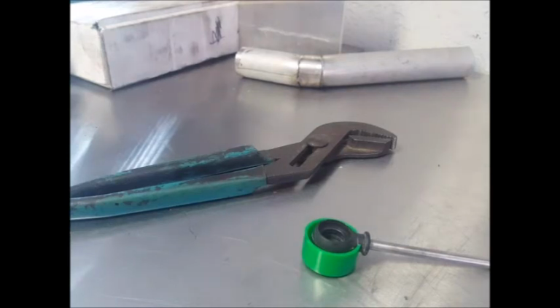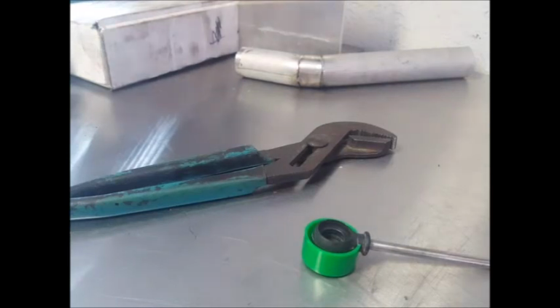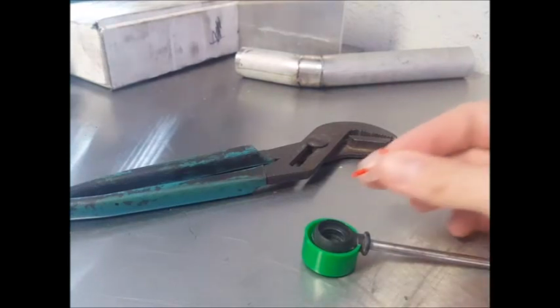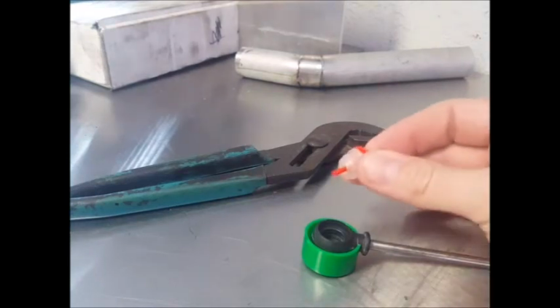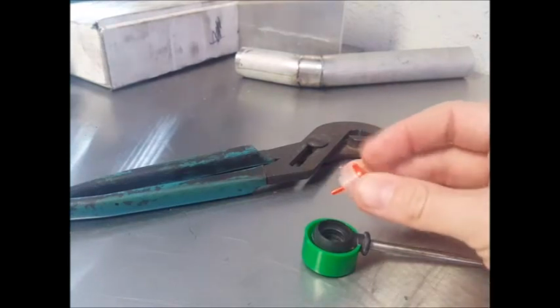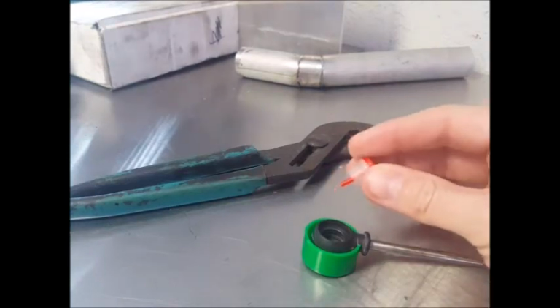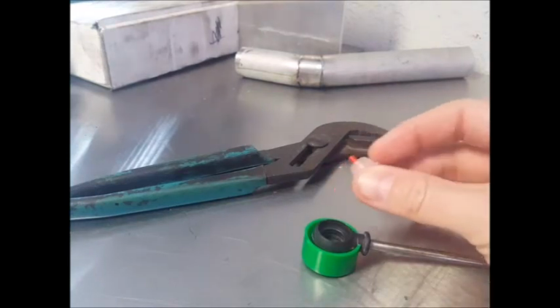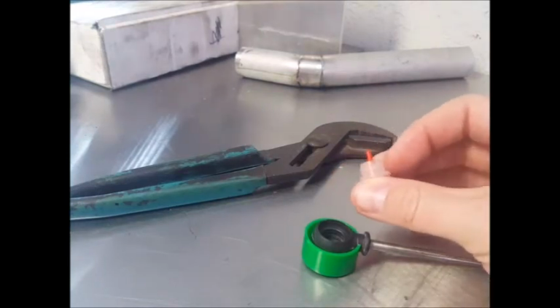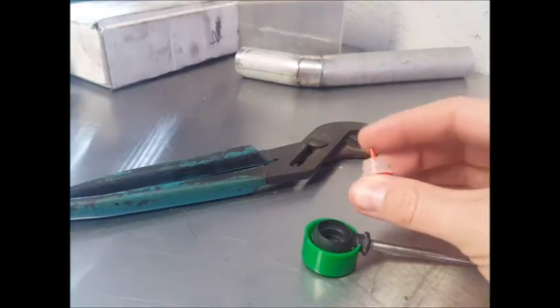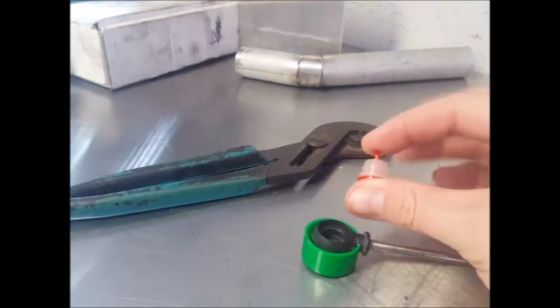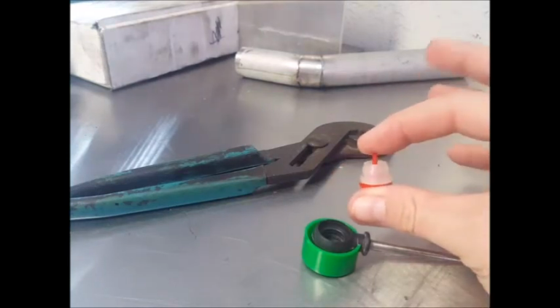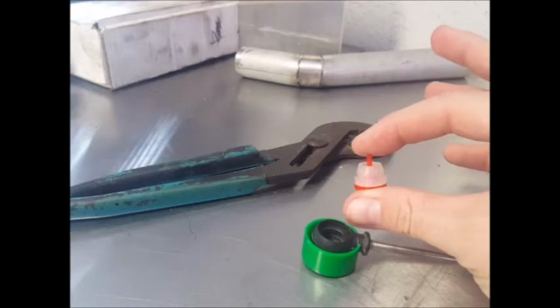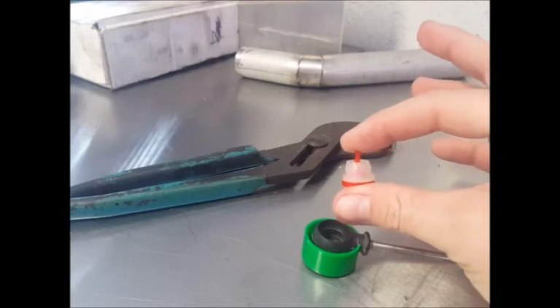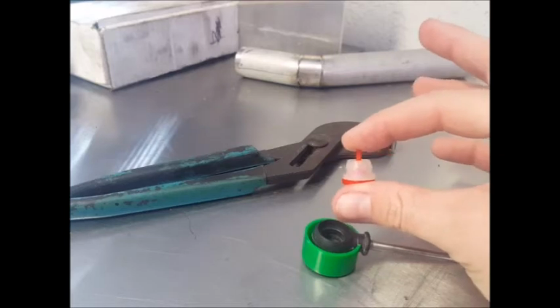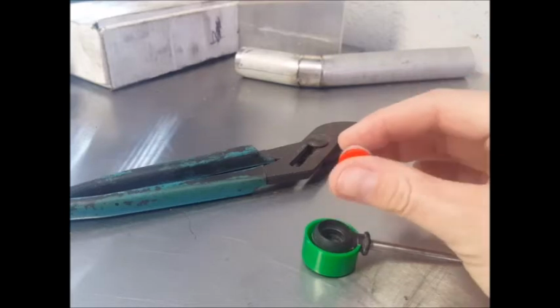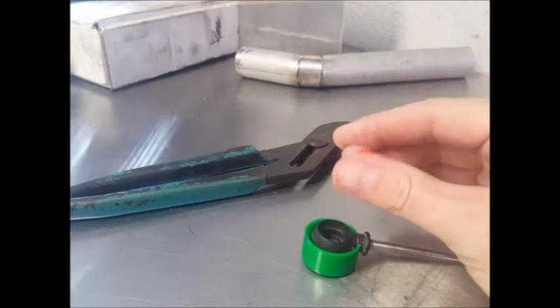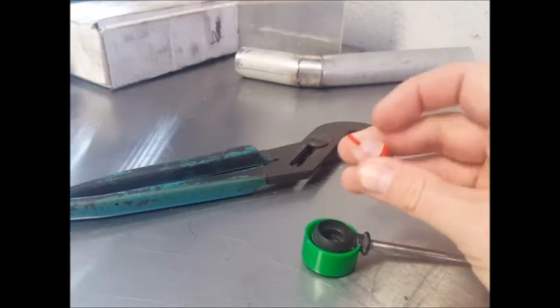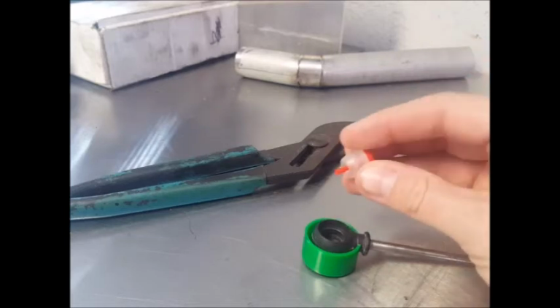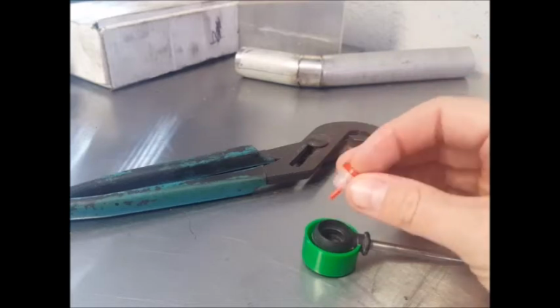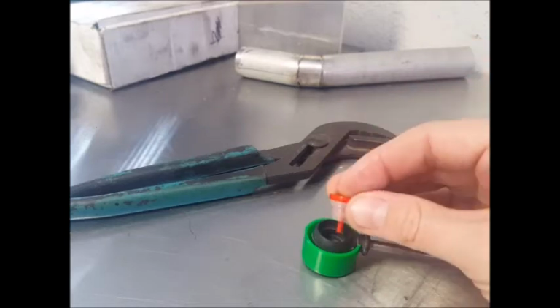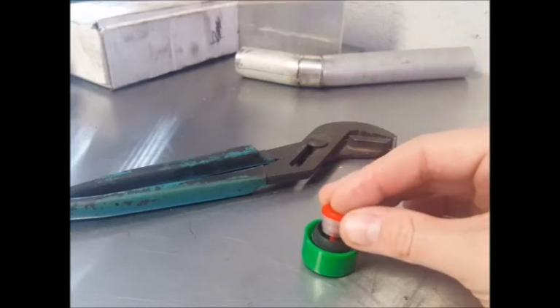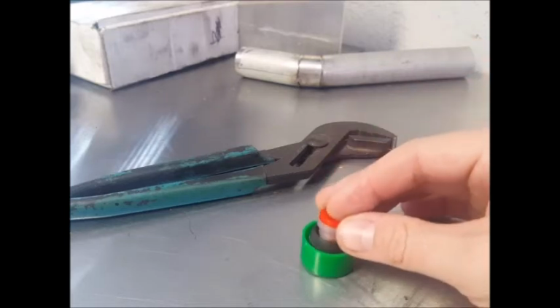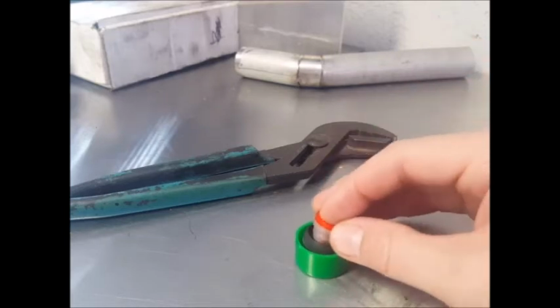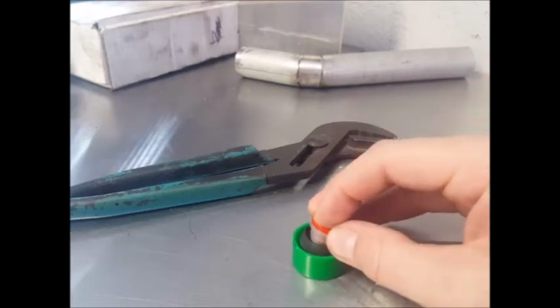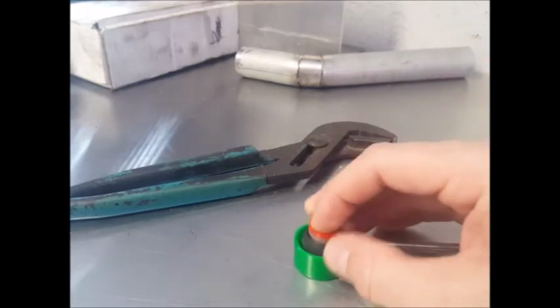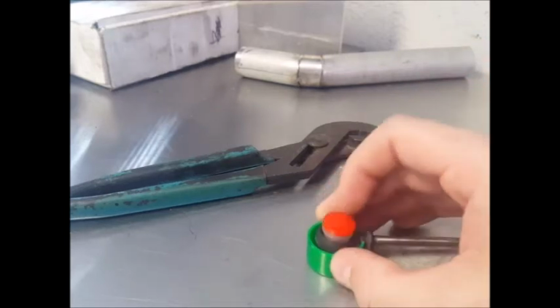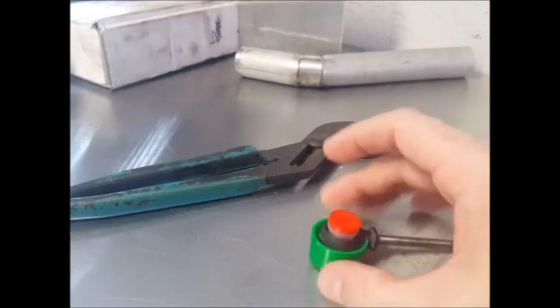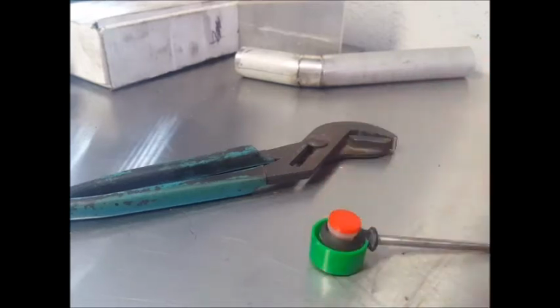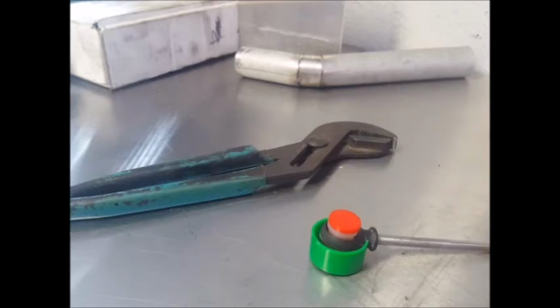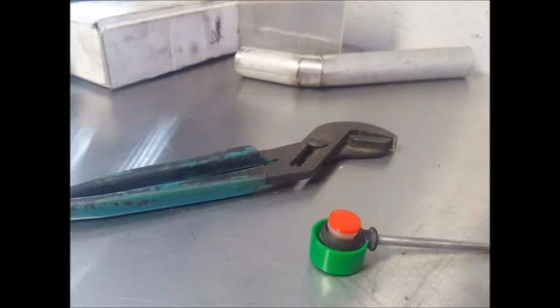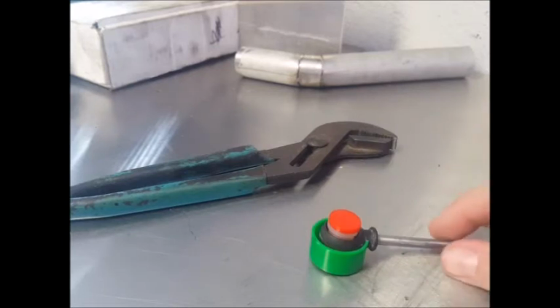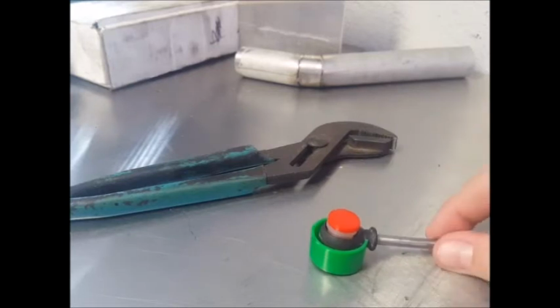You will want to put the bushing on the driver like this, and align the post with the hole in the cable protector.